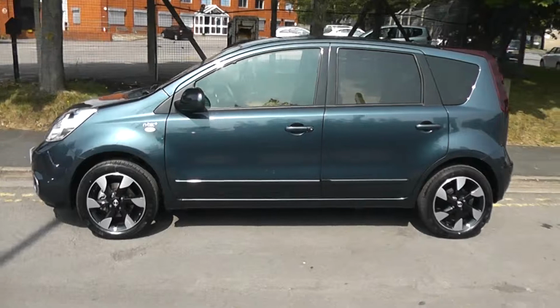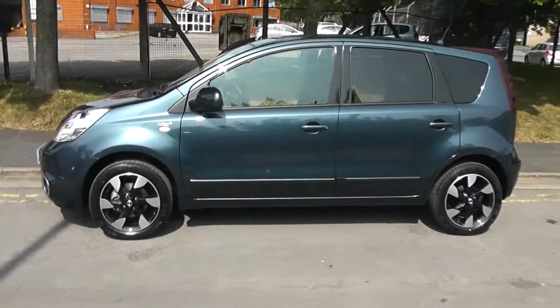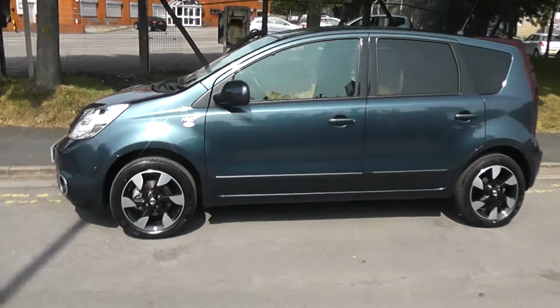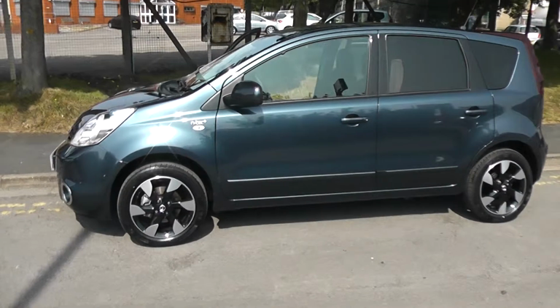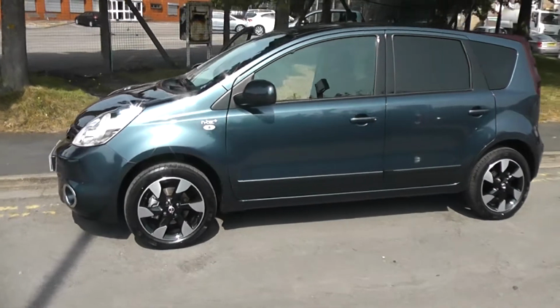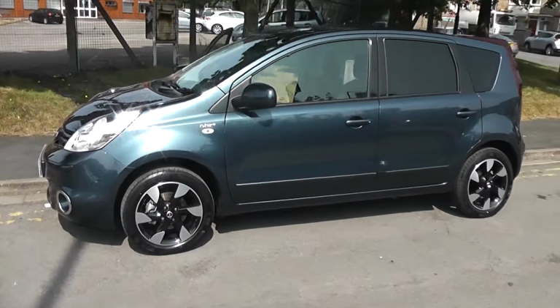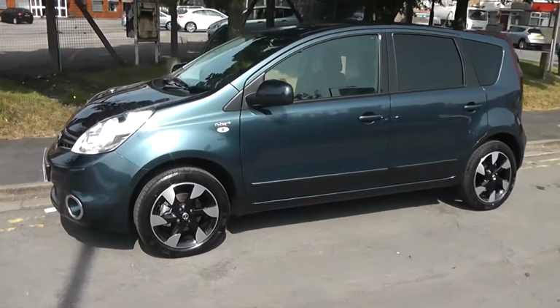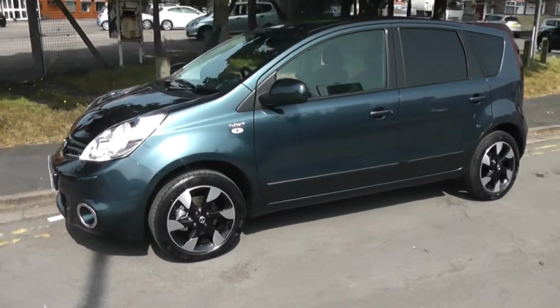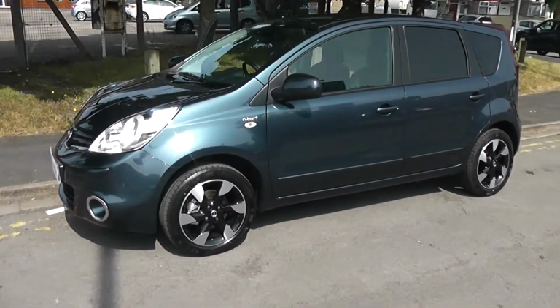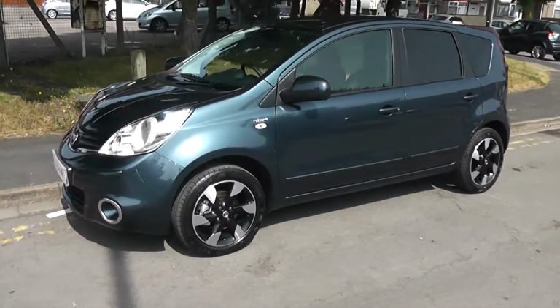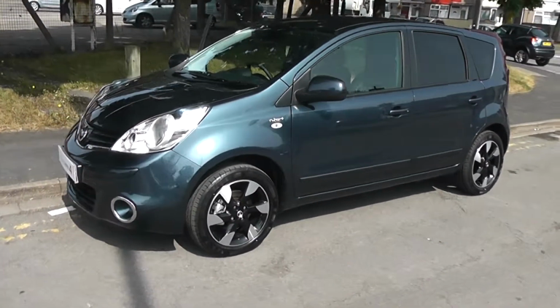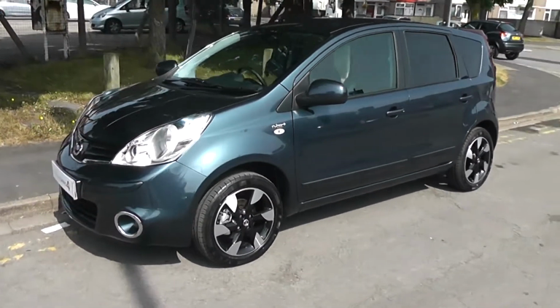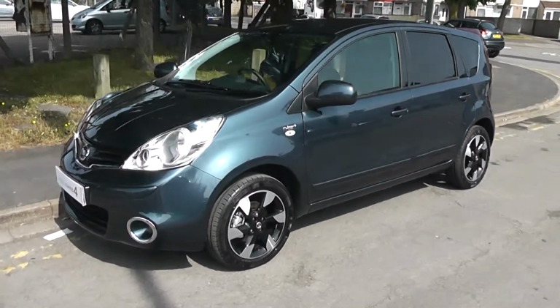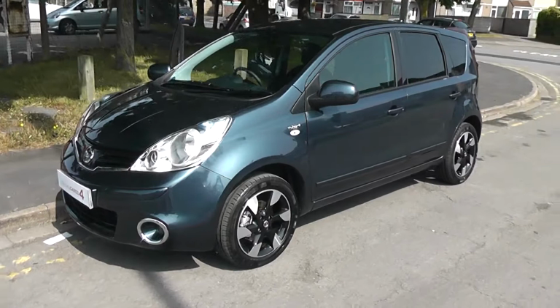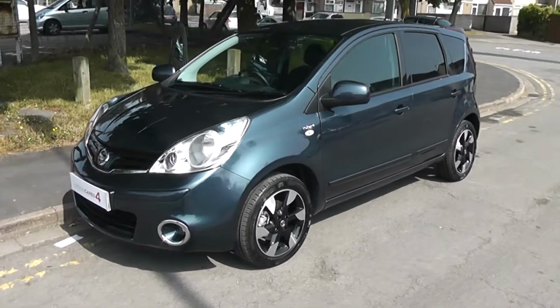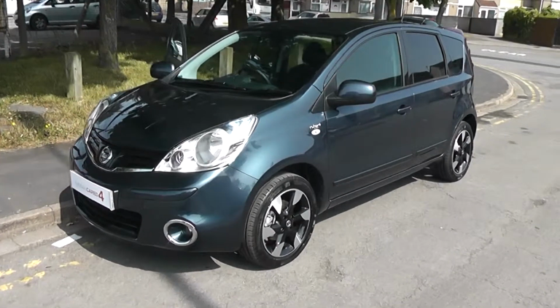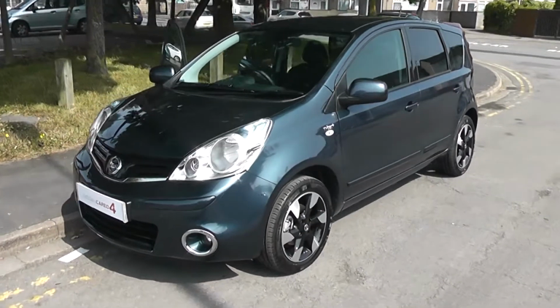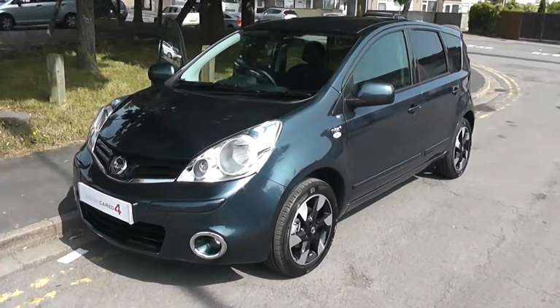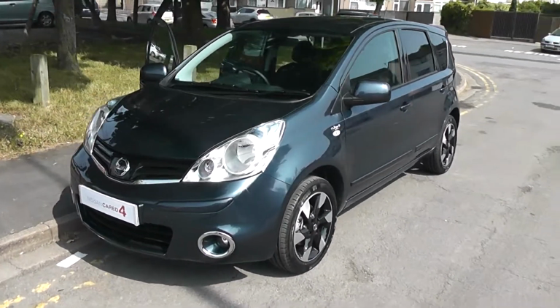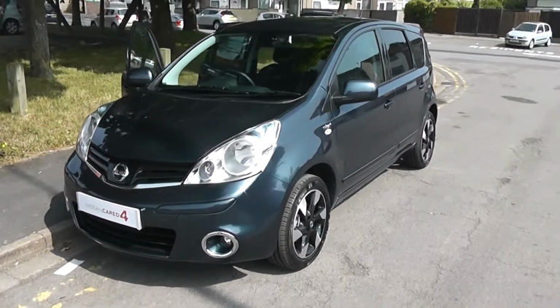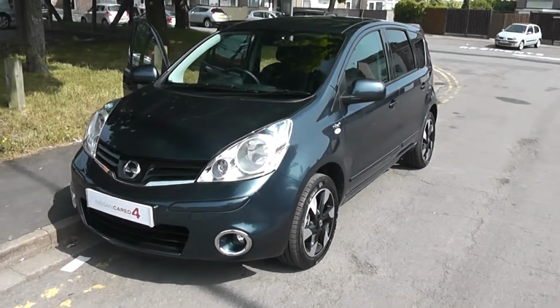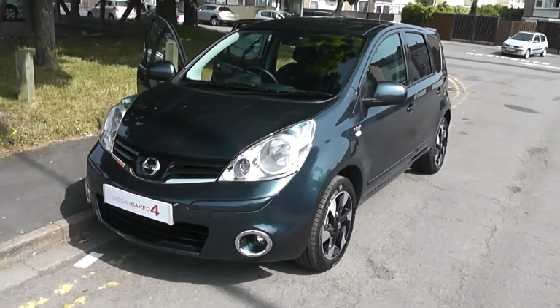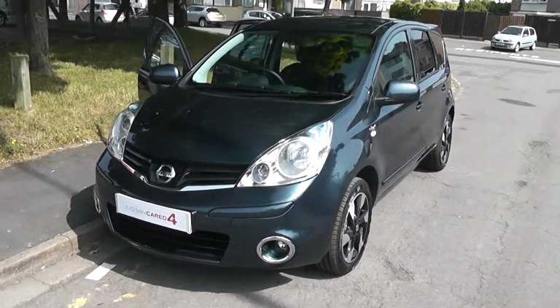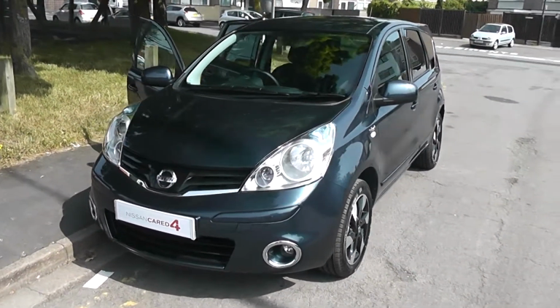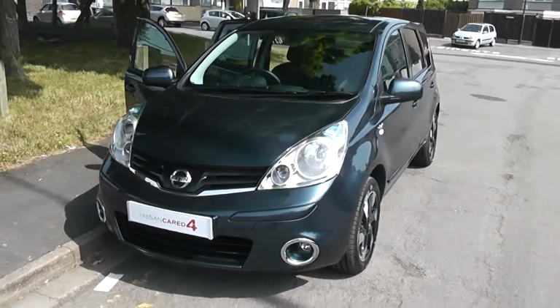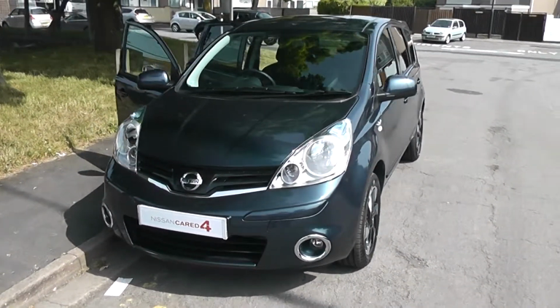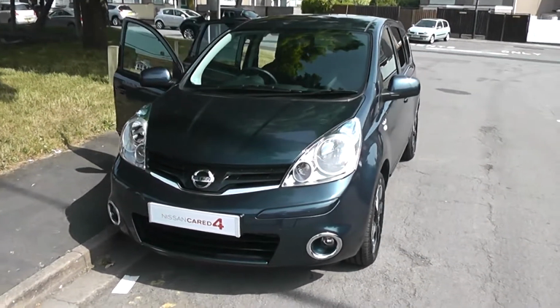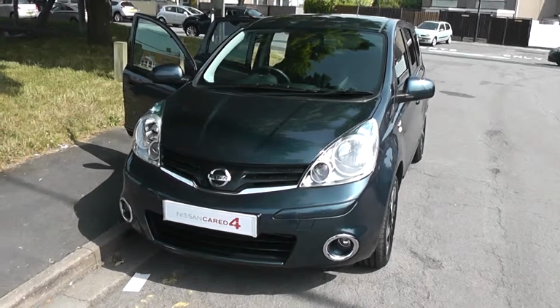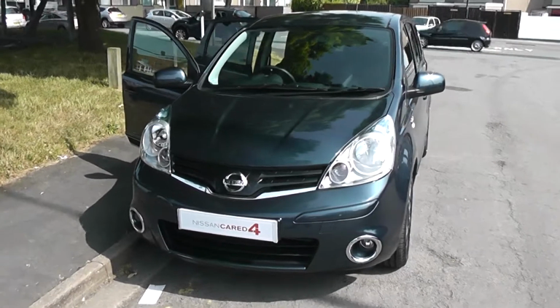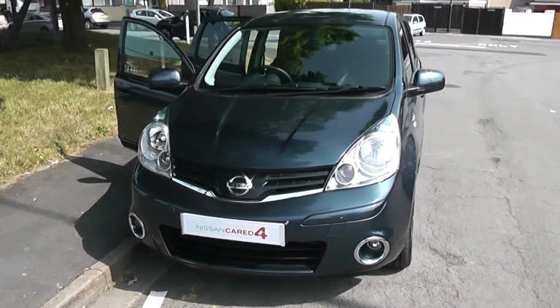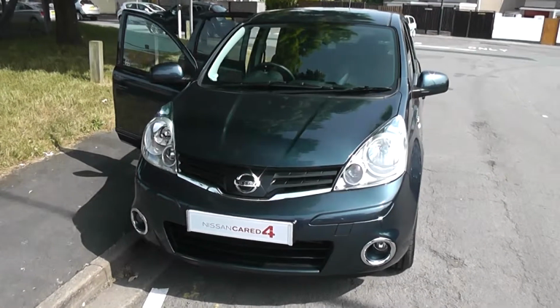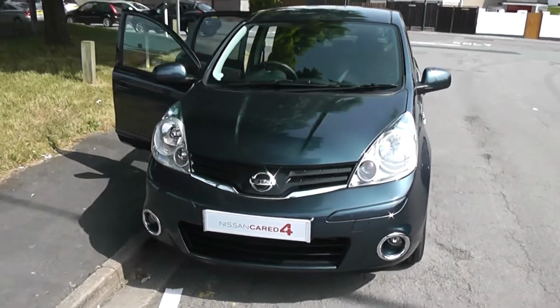Welcome to Wessex Garages on Pennywire Road in Bristol. We have a Nissan Note N-Tech Plus and this vehicle is part of our pre-registered range. Come on down for a test drive in this virtually brand new vehicle.